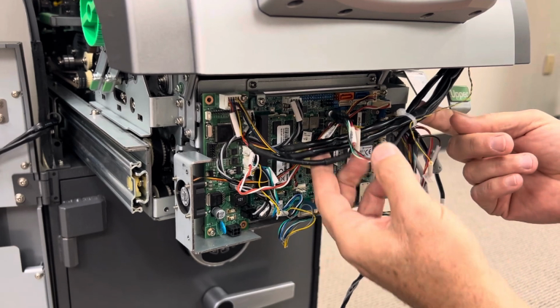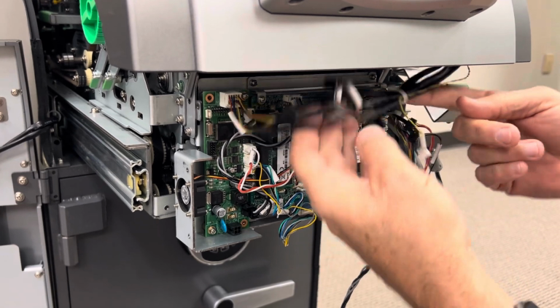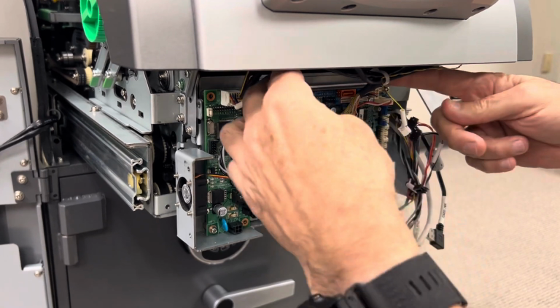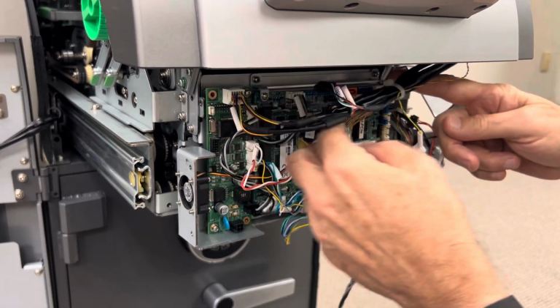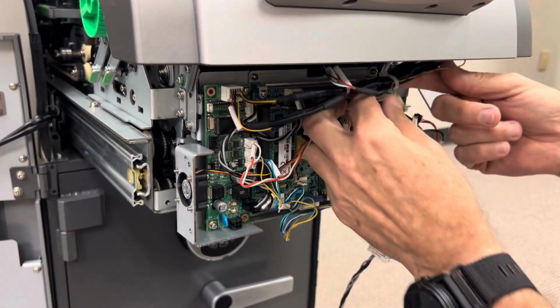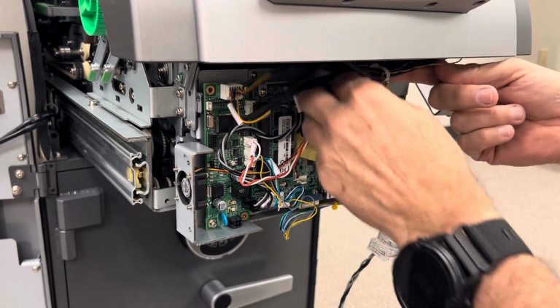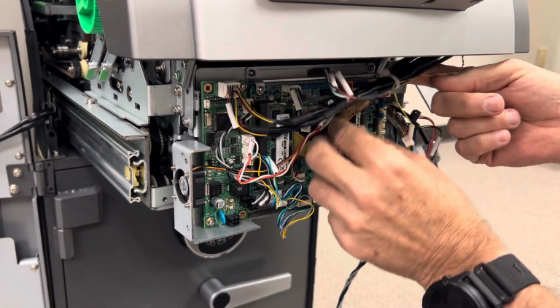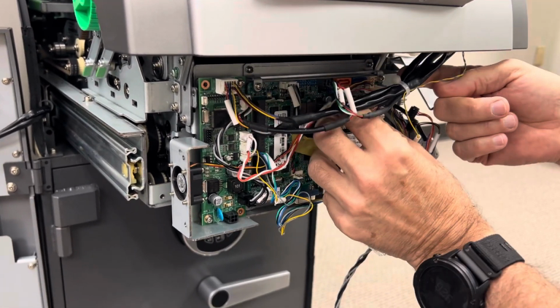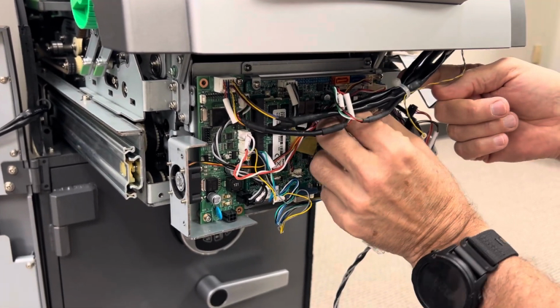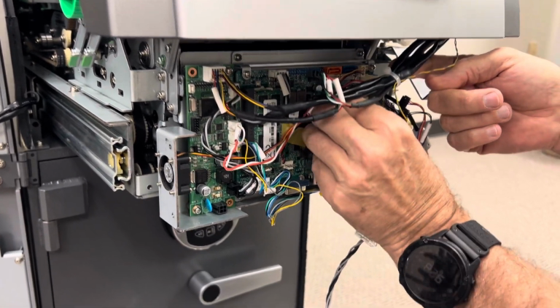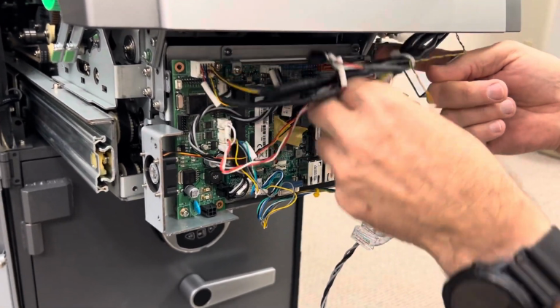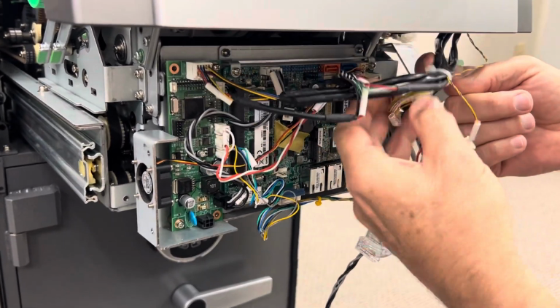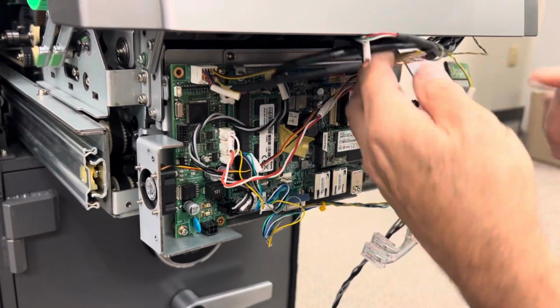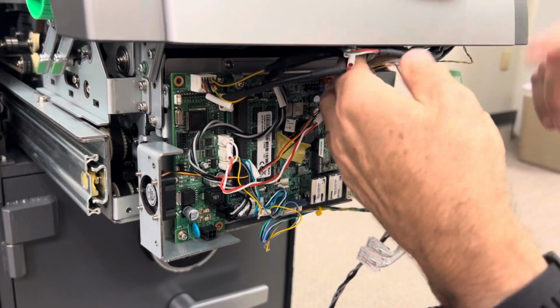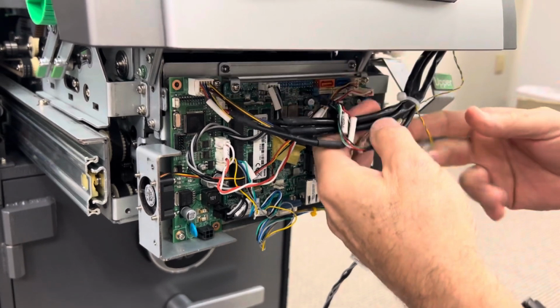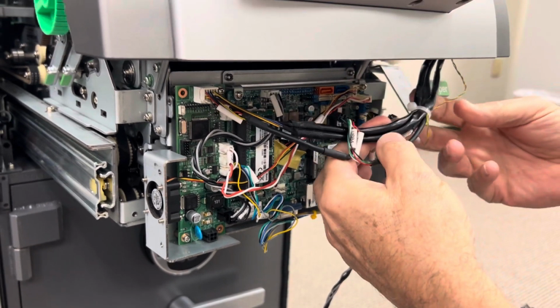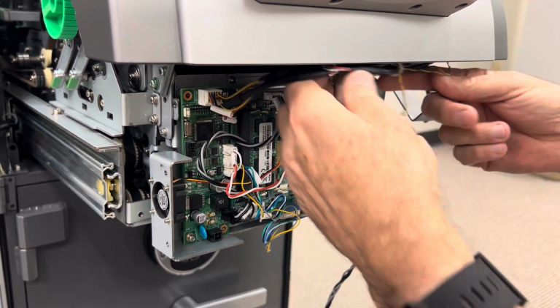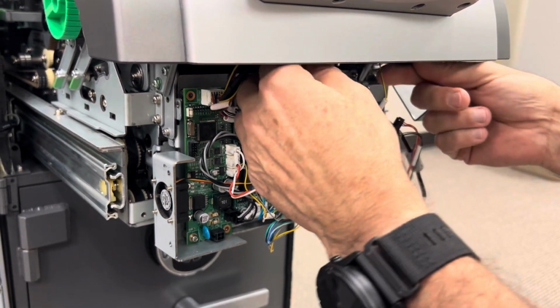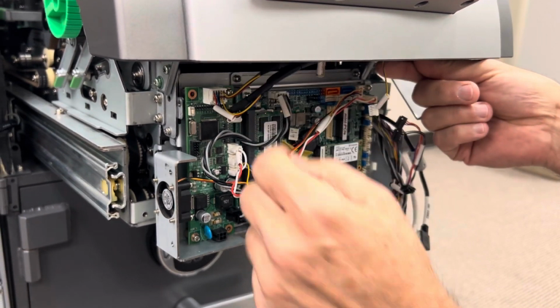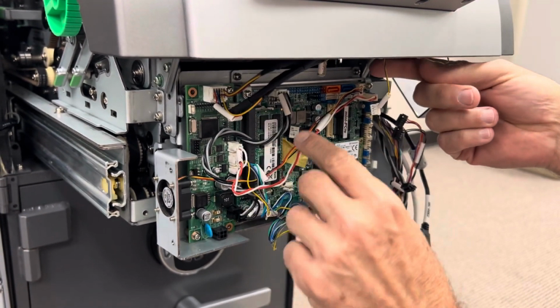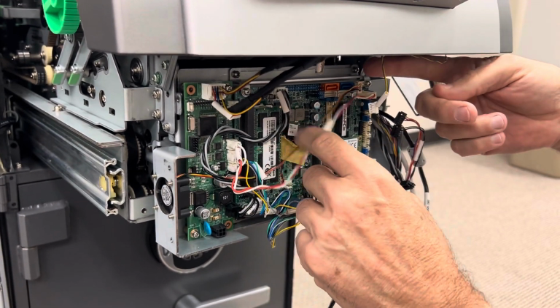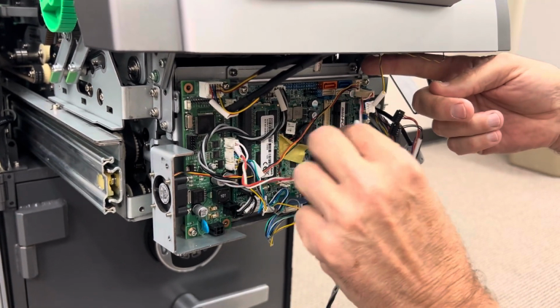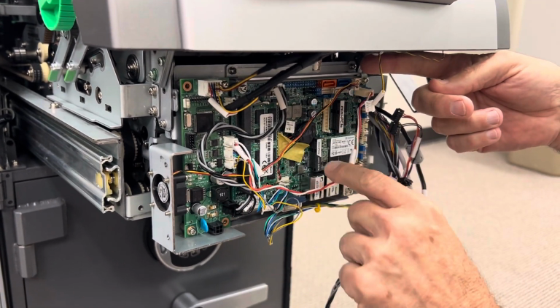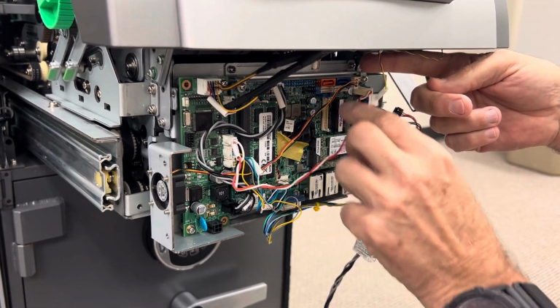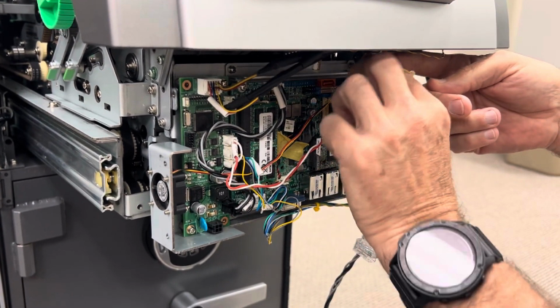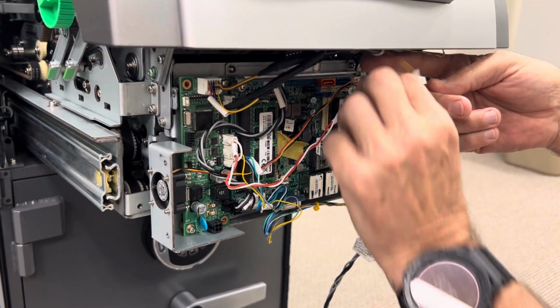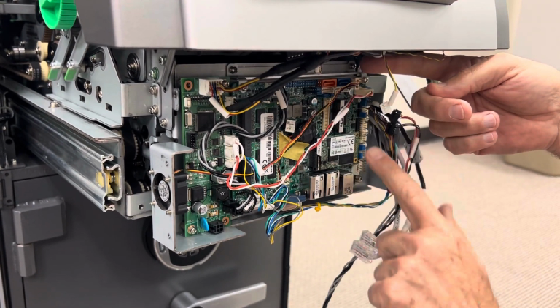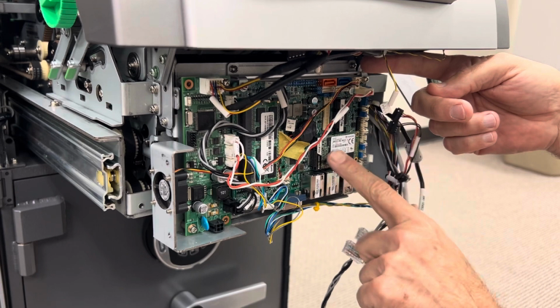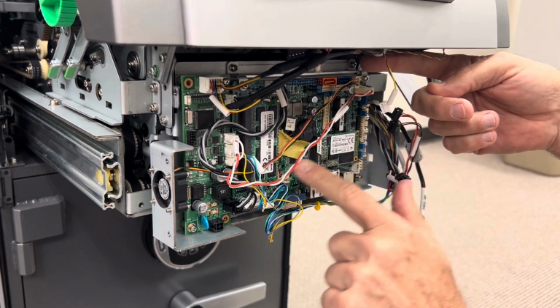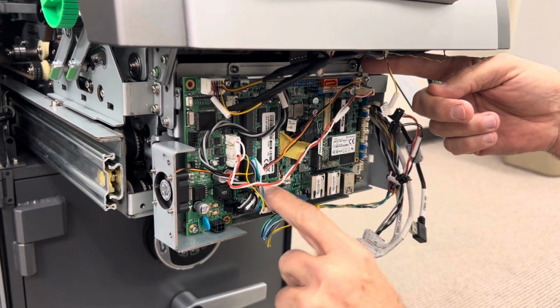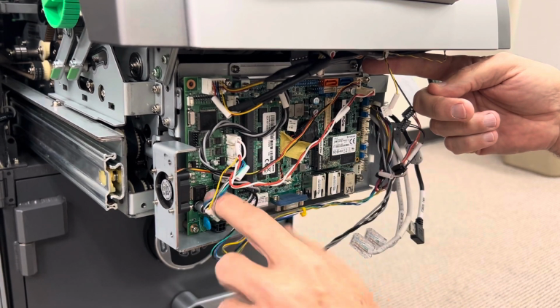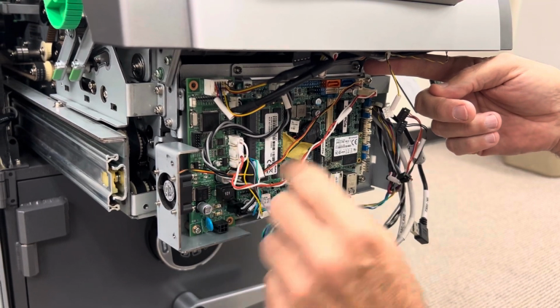The other thing that needs to come off is the USB connector for the top — all these are USB ports, it doesn't really matter which one you put it back in. This is the LVDS connector which actually goes to the monitor at the top. And for the most part we're kind of done disconnecting things.